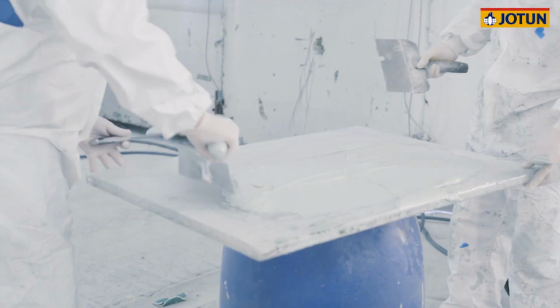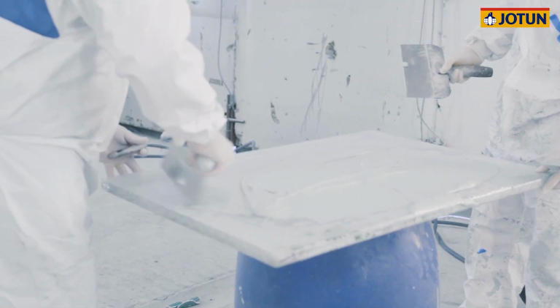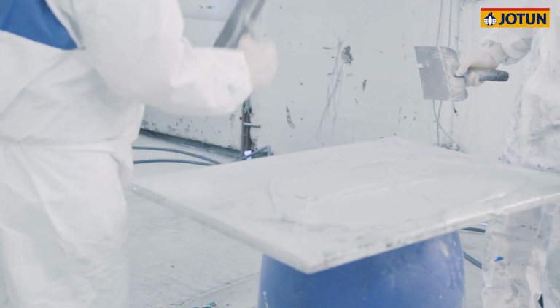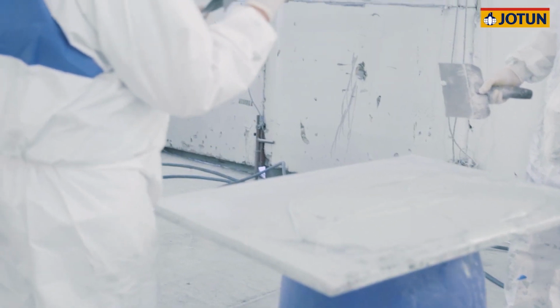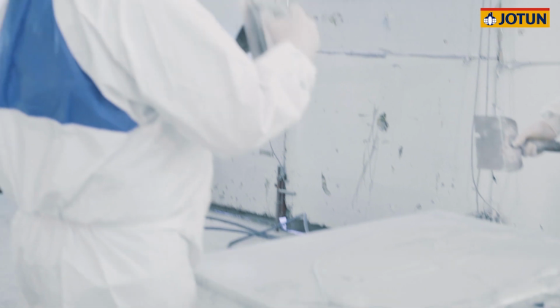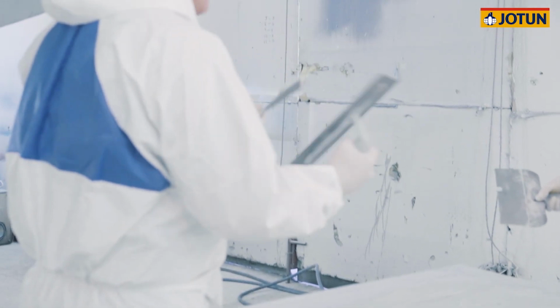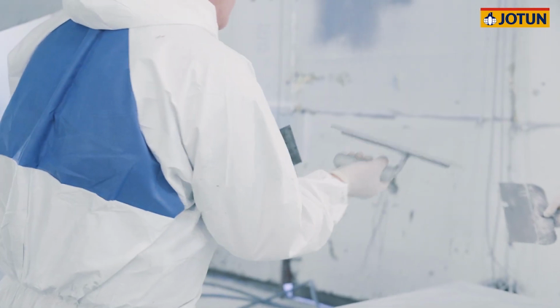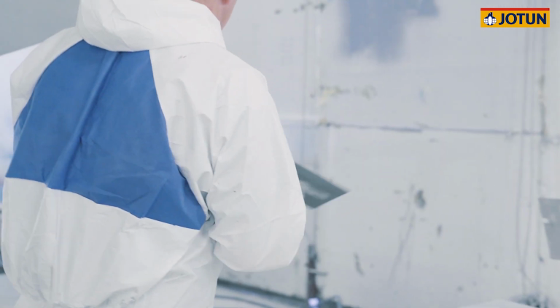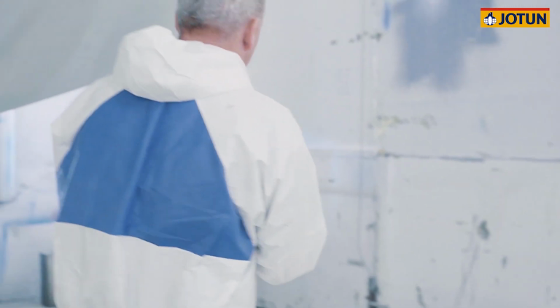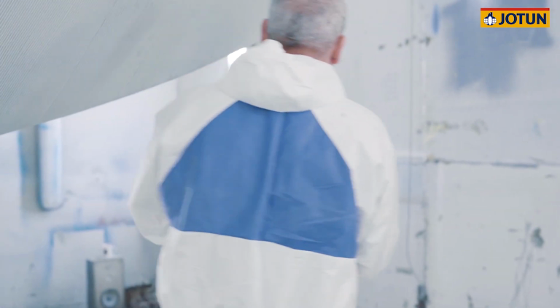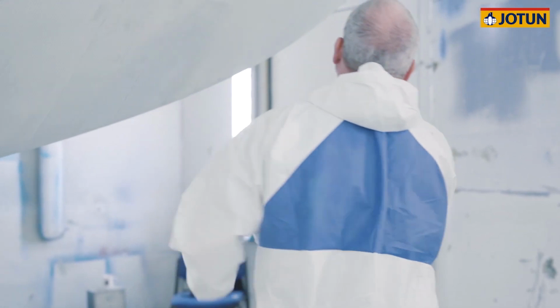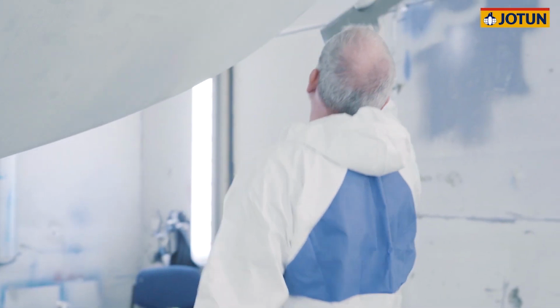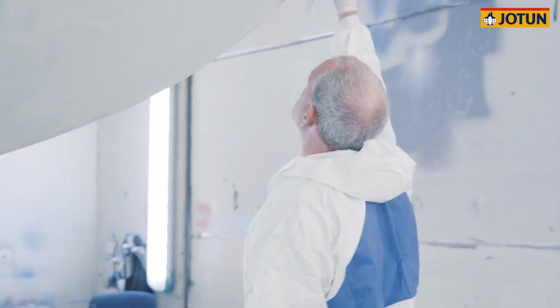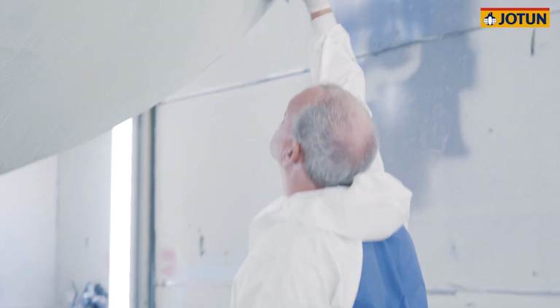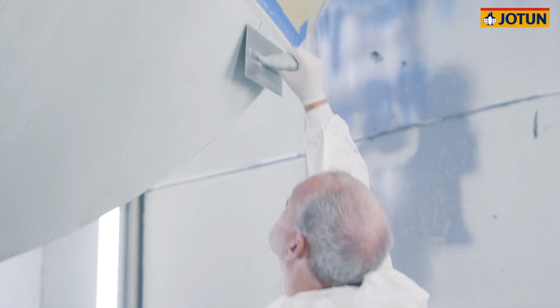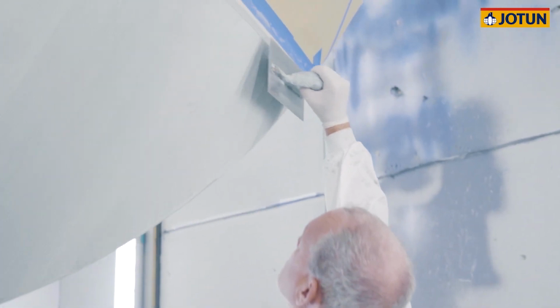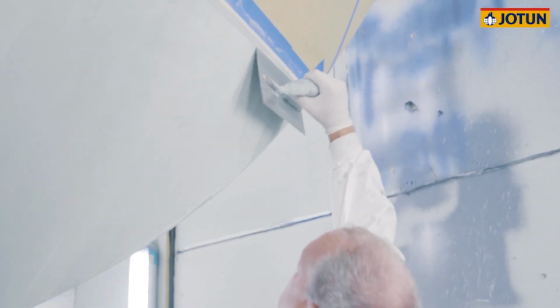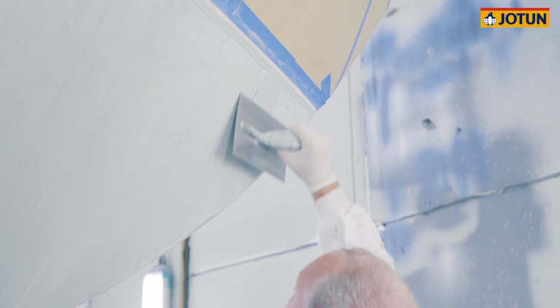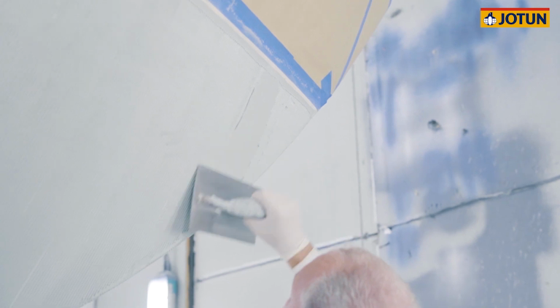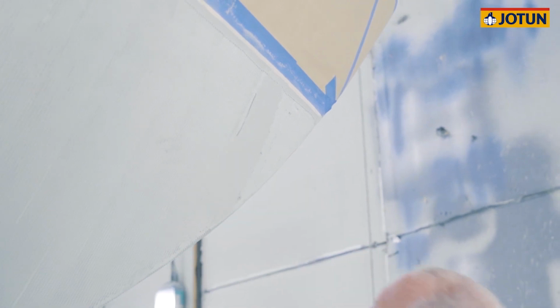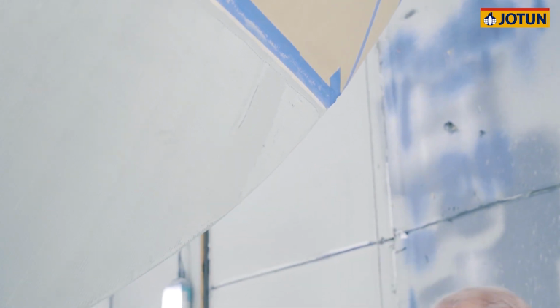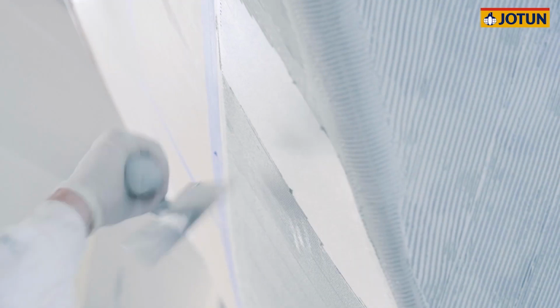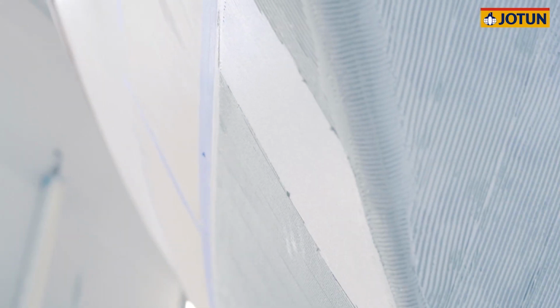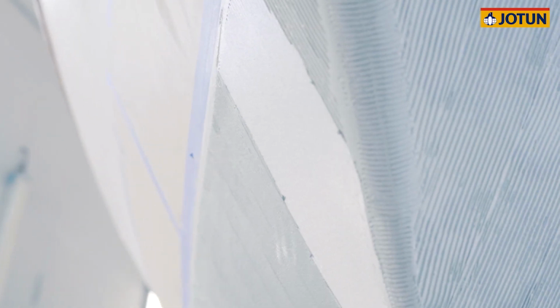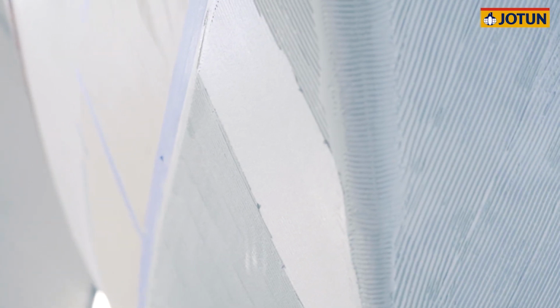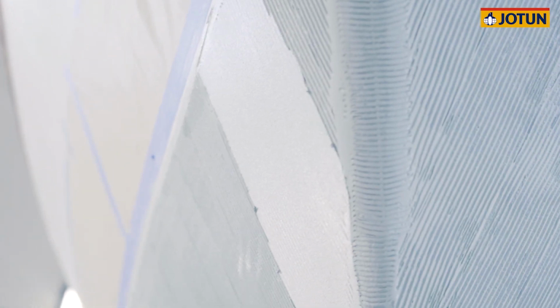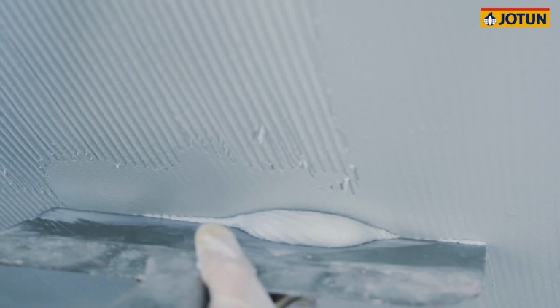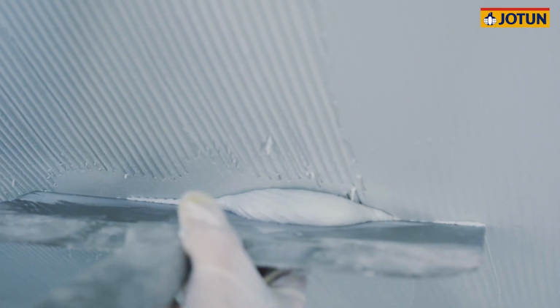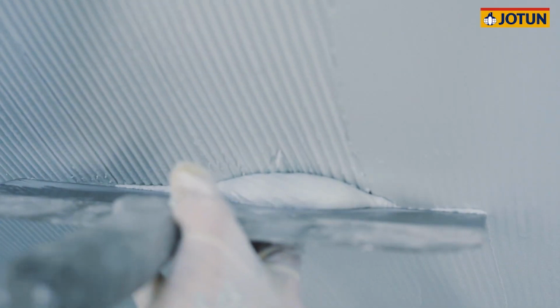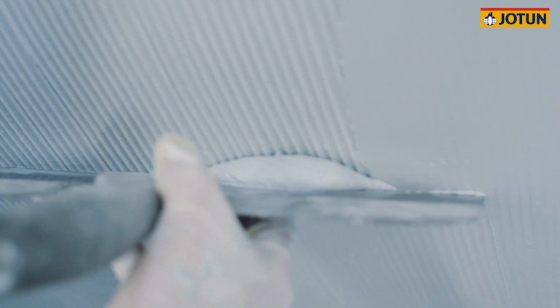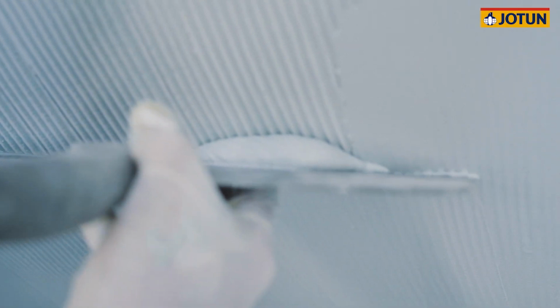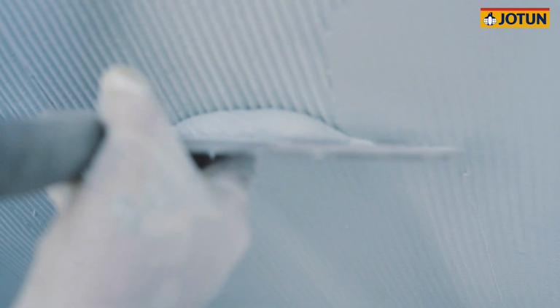The final coat of Jotun Osmischel can now be applied using a flat filler blade in a singular motion to fill all the troughs created by the comb spreader. This process is very quick and a team of two people make light work of this.